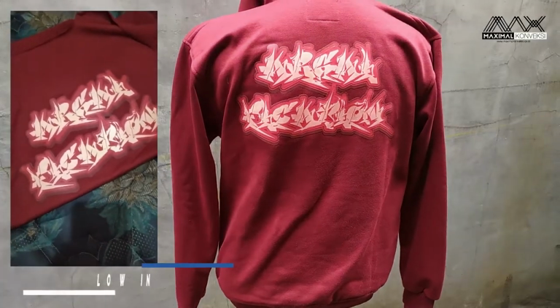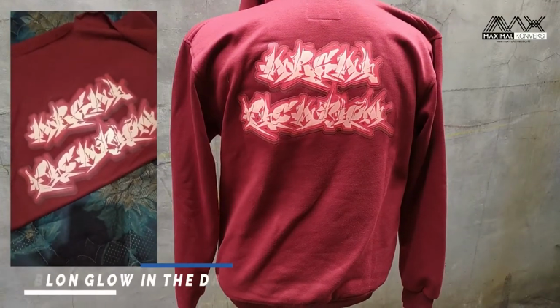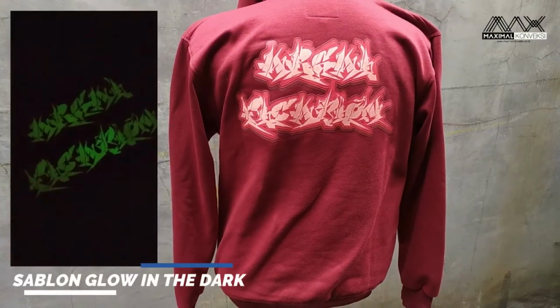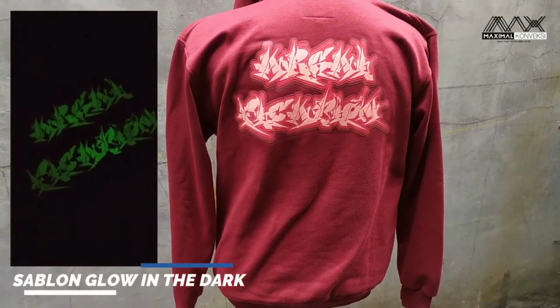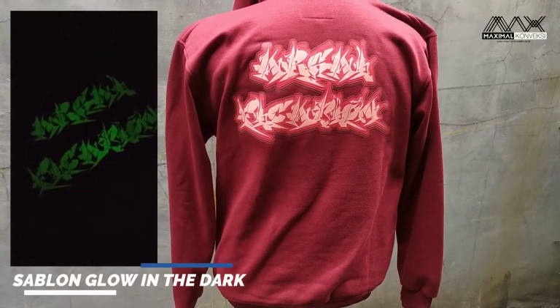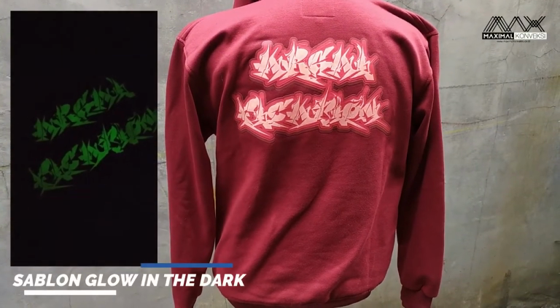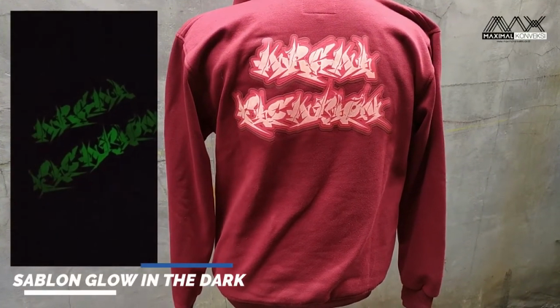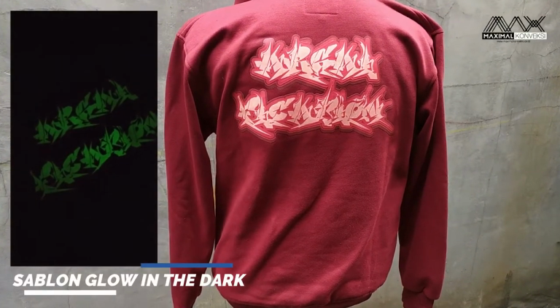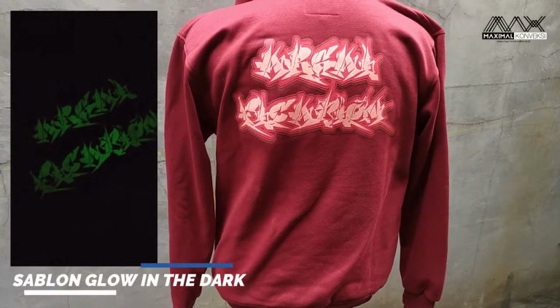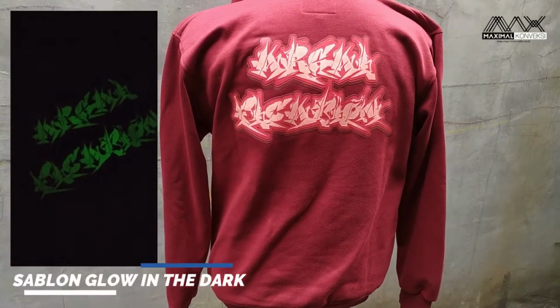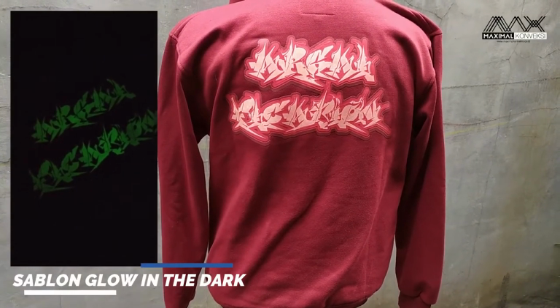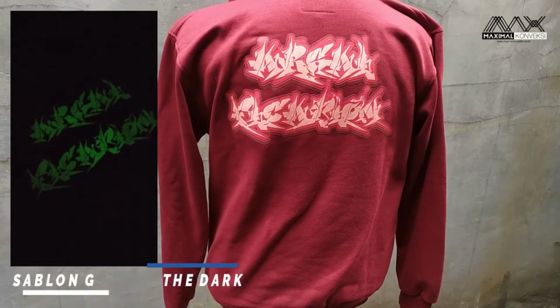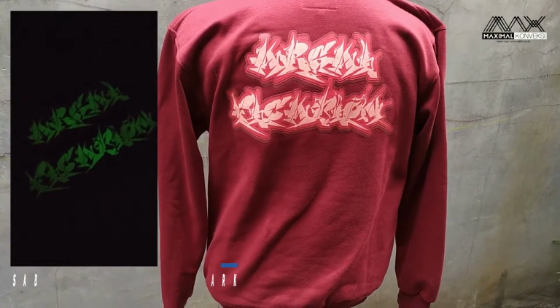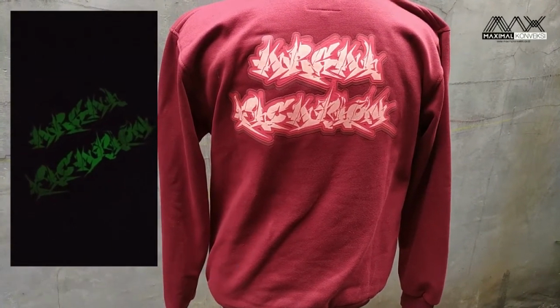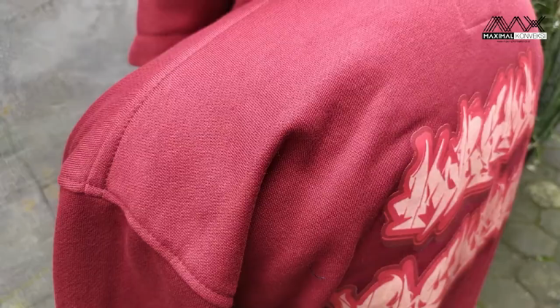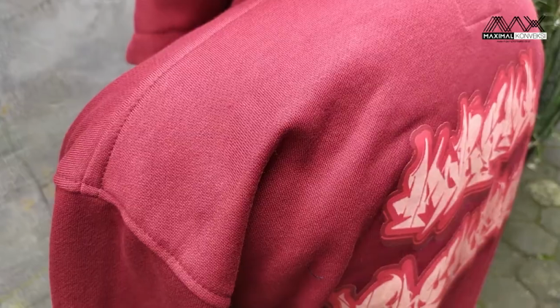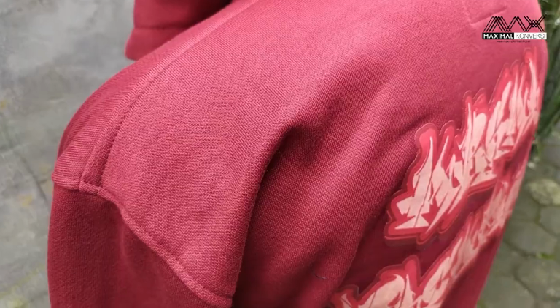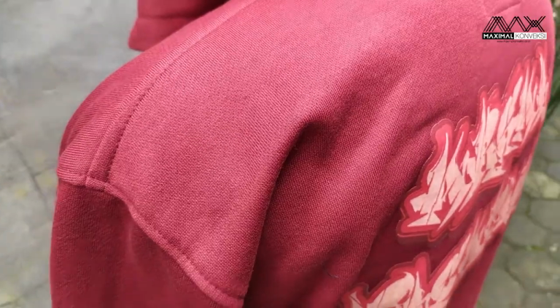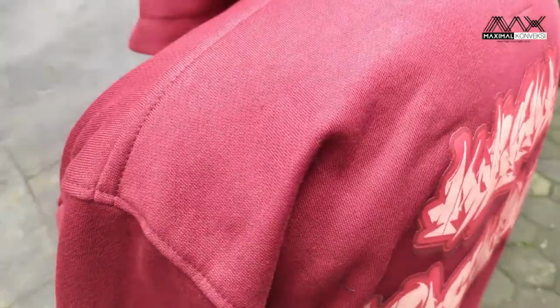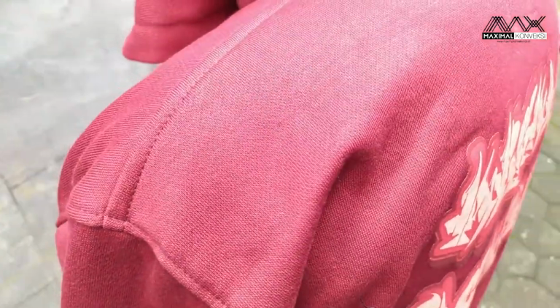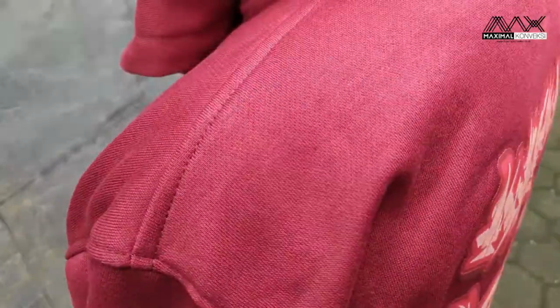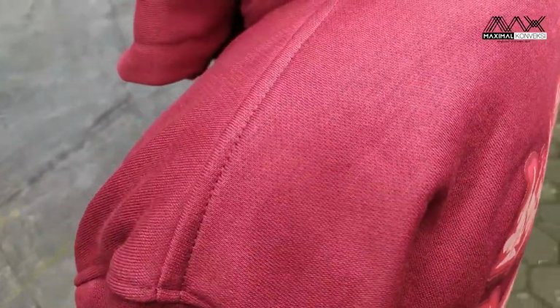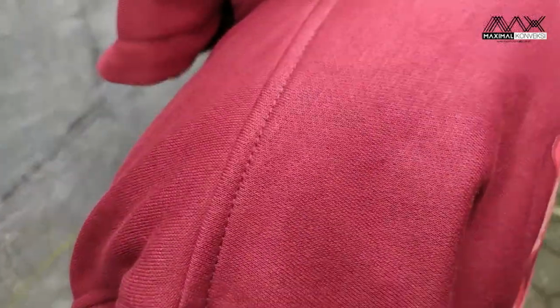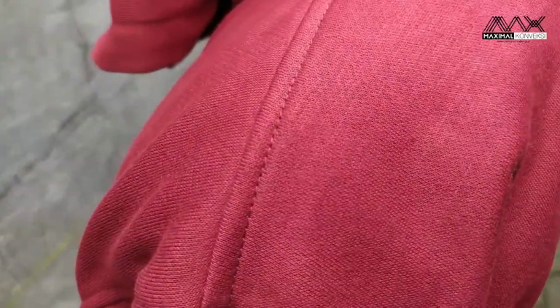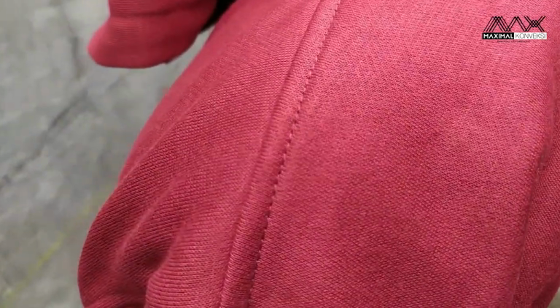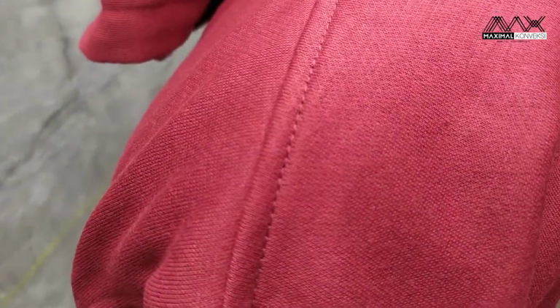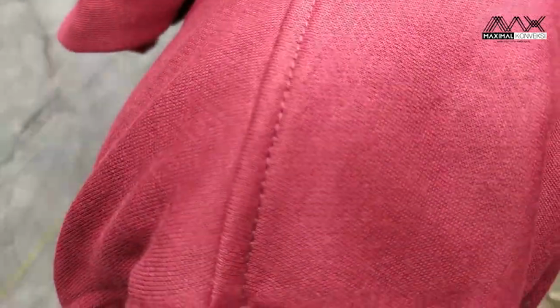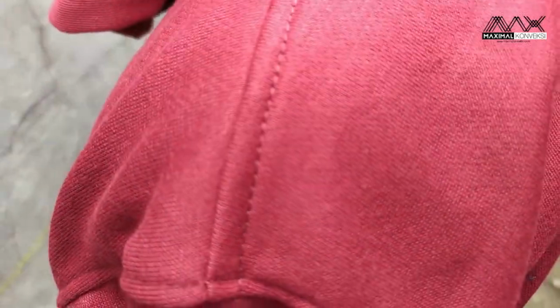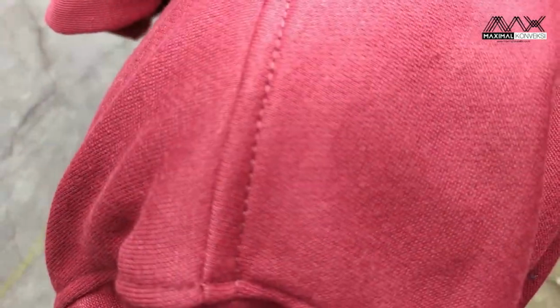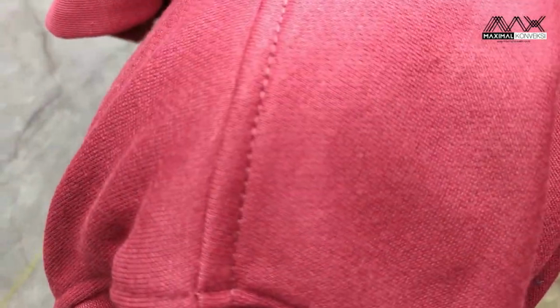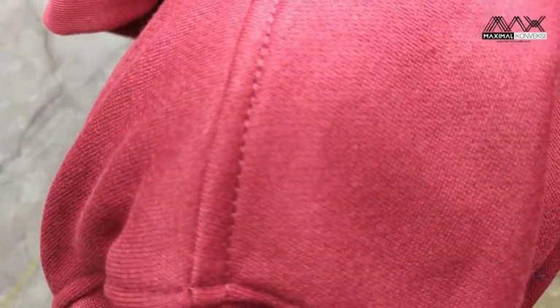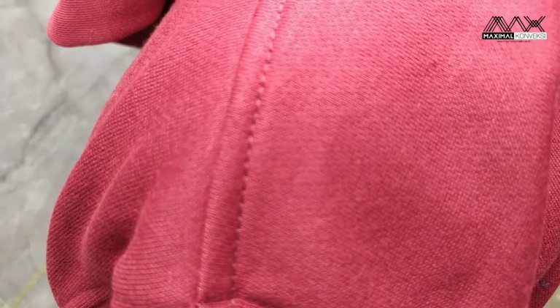Tapi sekarang ada kelebihannya yaitu glow in the dark. Untuk jahitannya dia rapat, rapih. Bisa dilihat ya kawan-kawan.